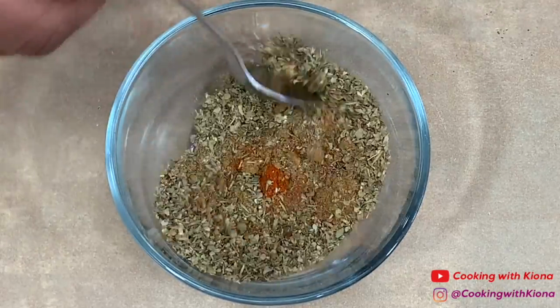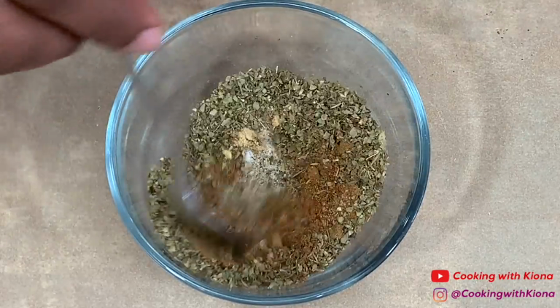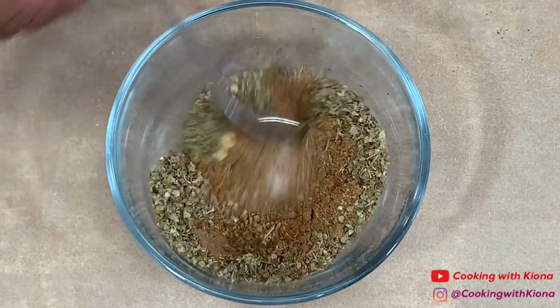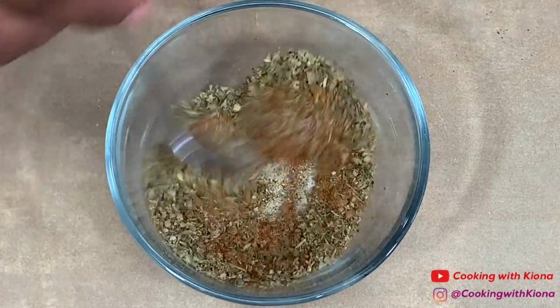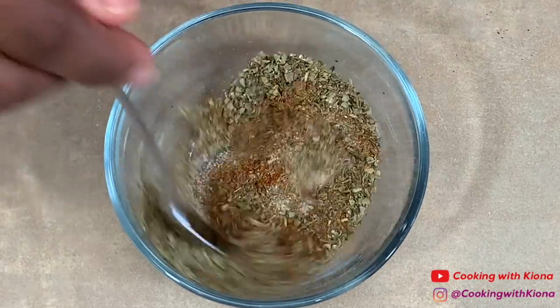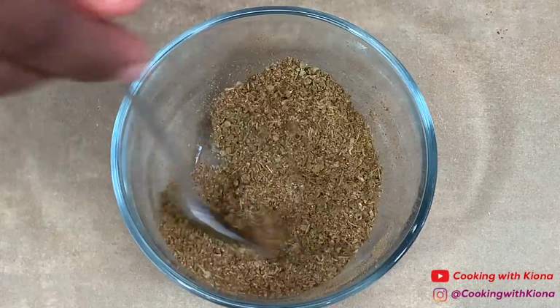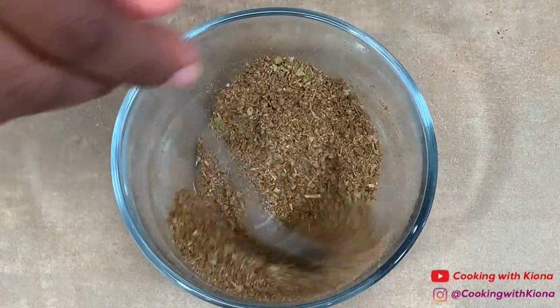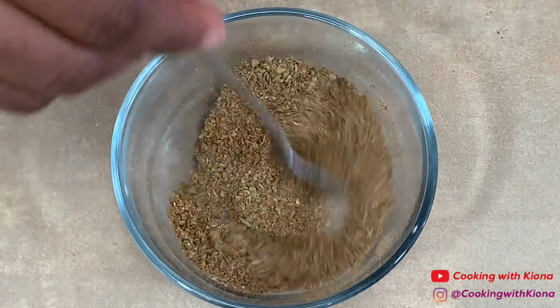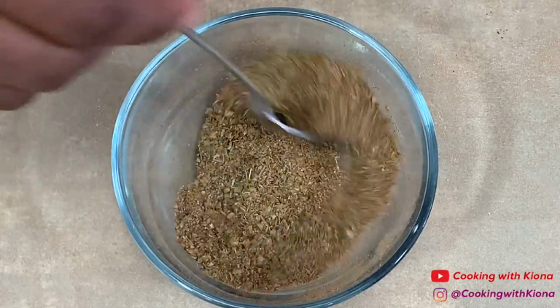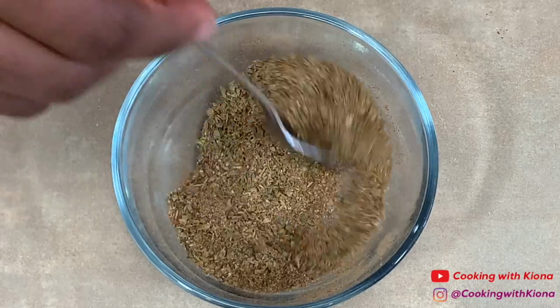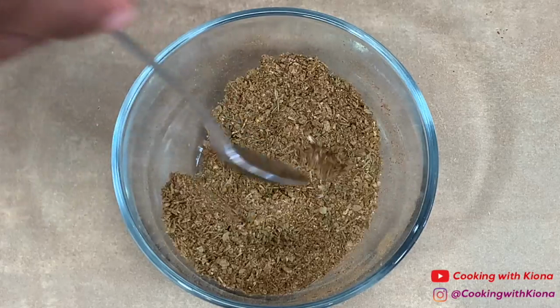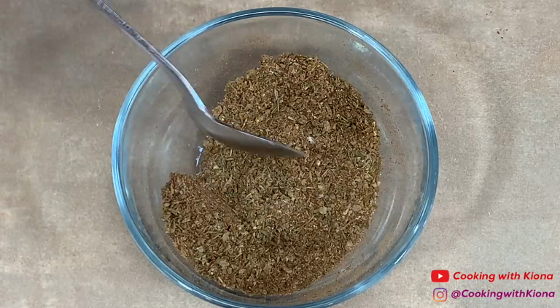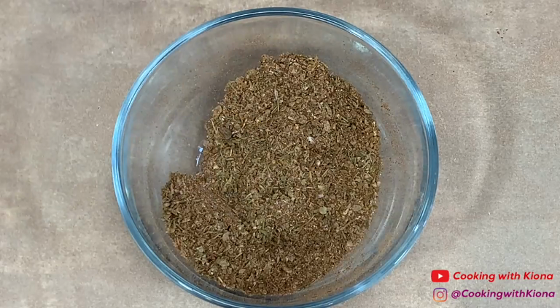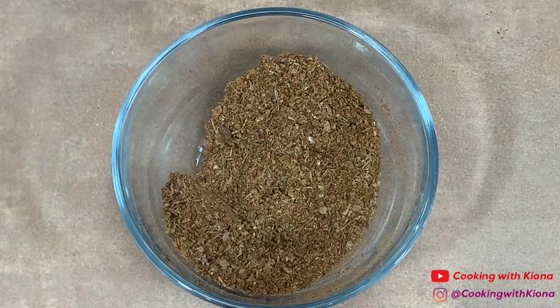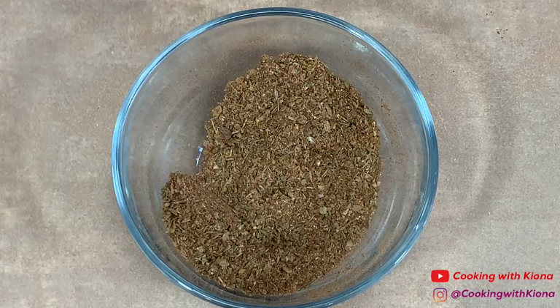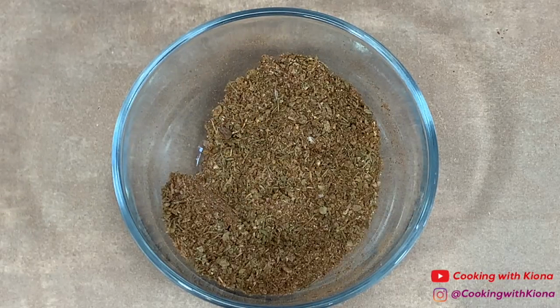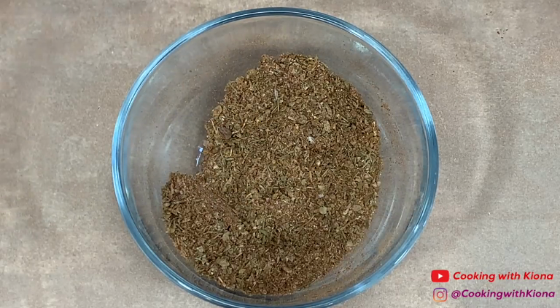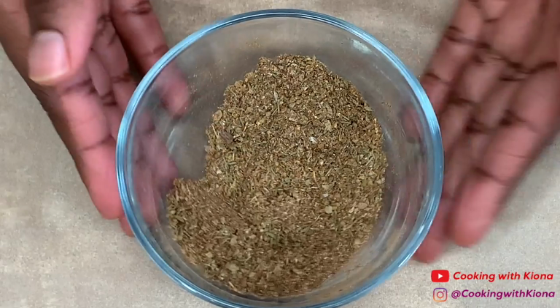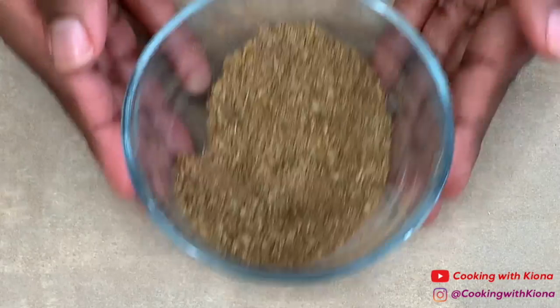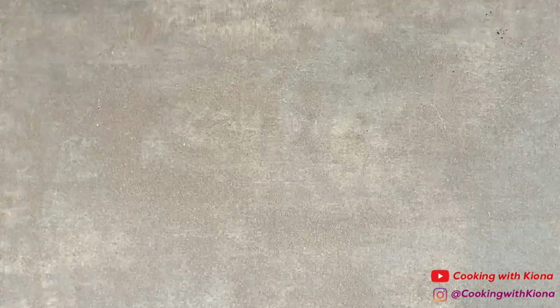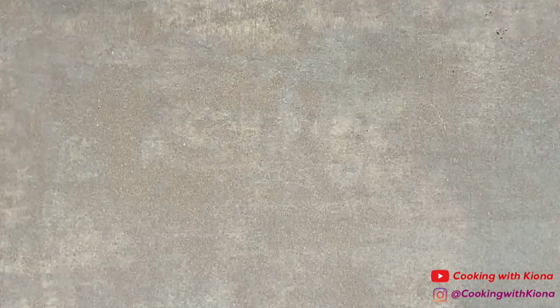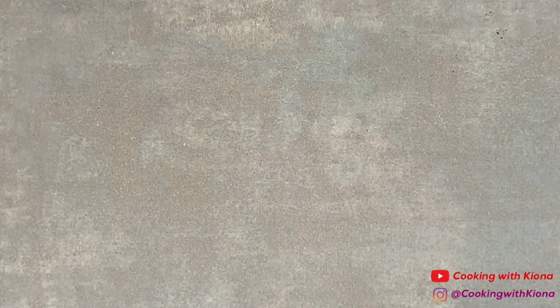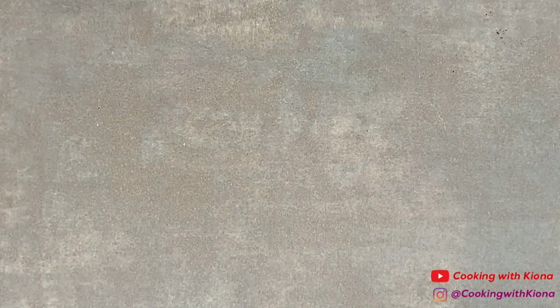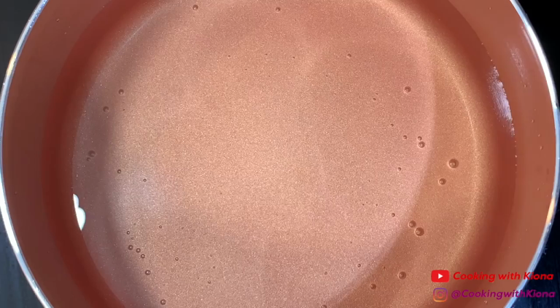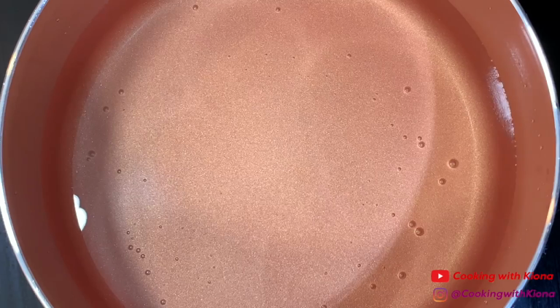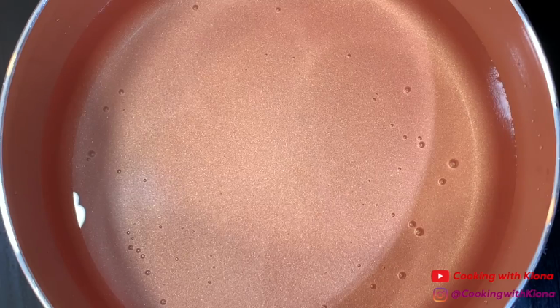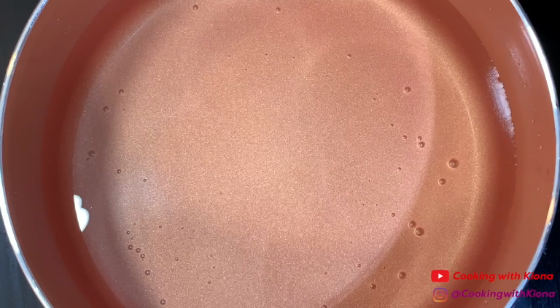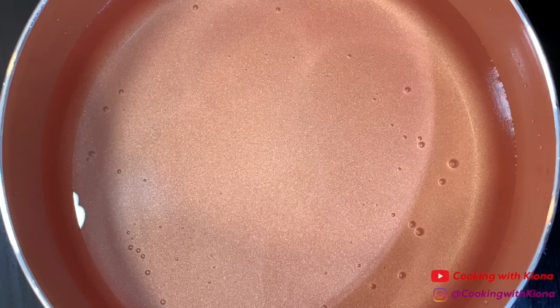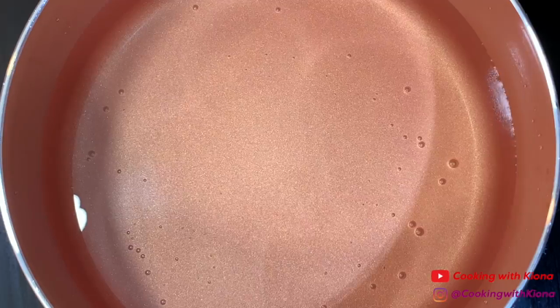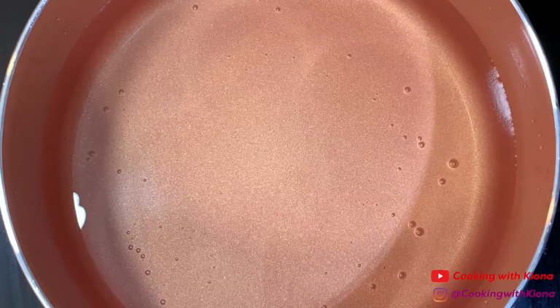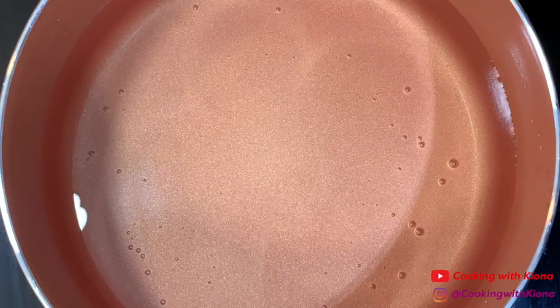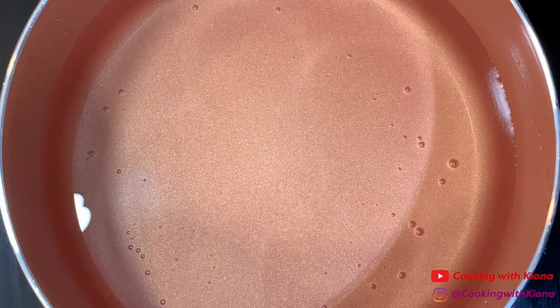Mix everything together until well combined and then set your seasonings to the side. Once you have finished preparing your ingredients, you can start cooking.